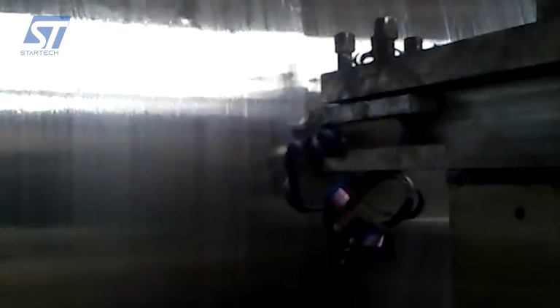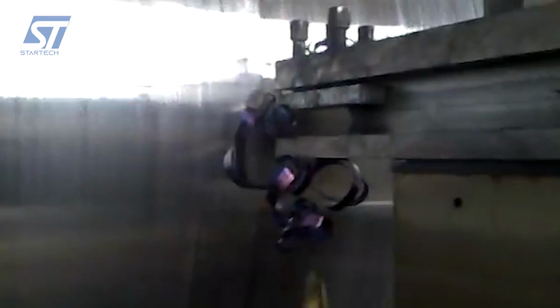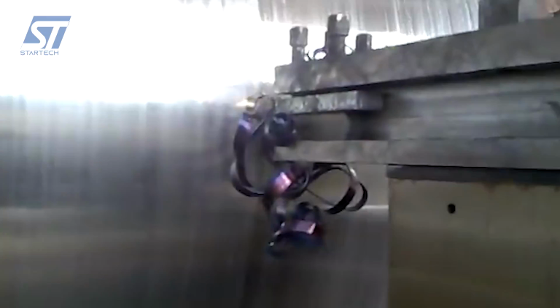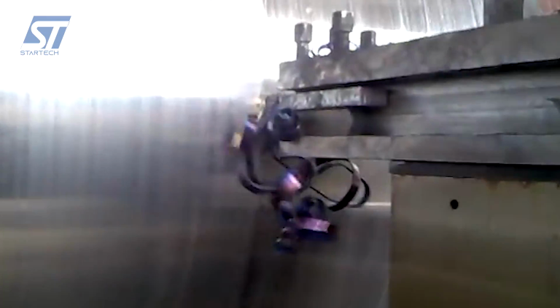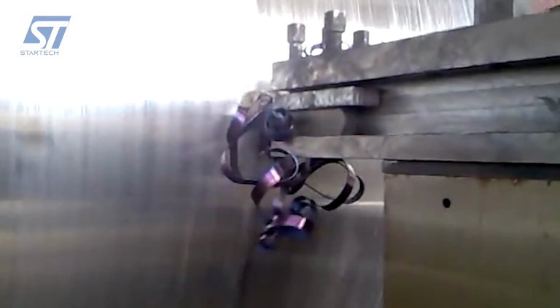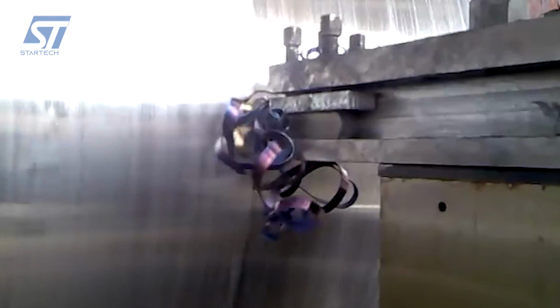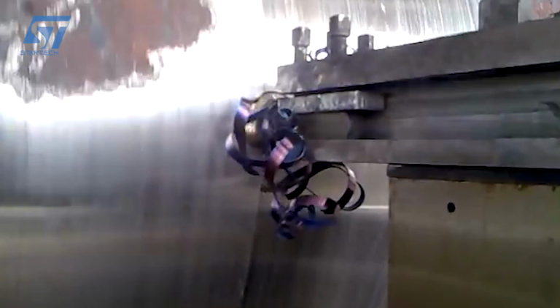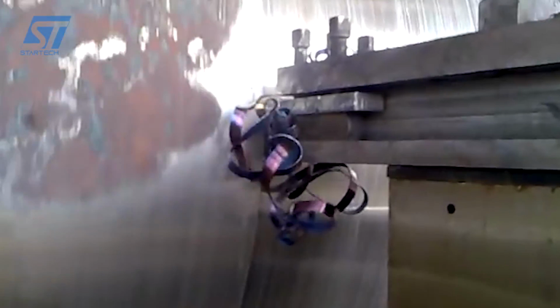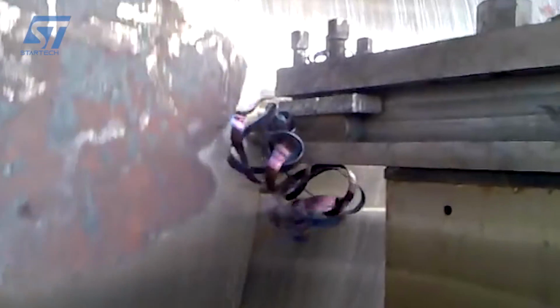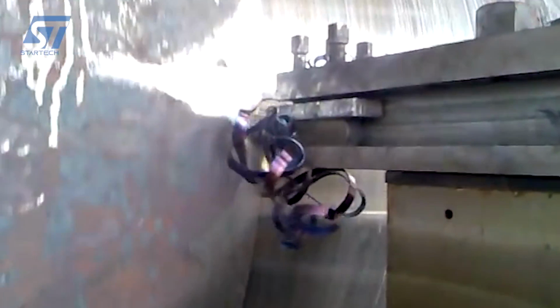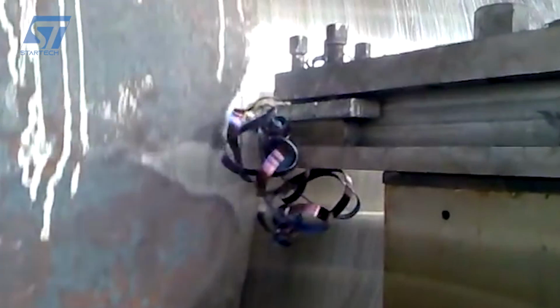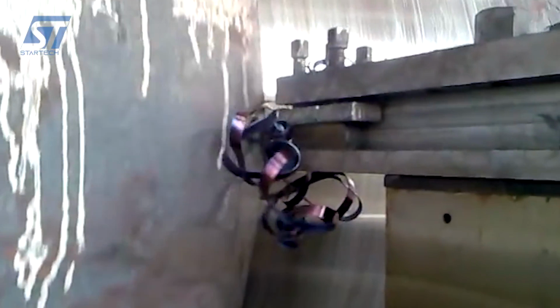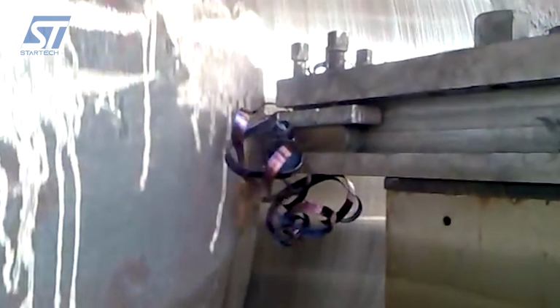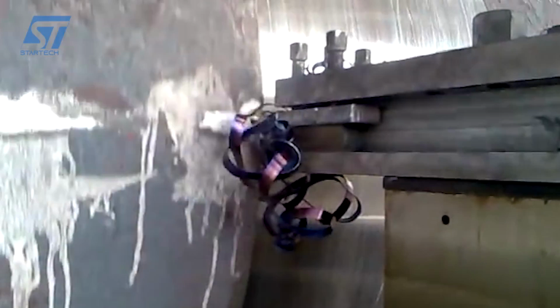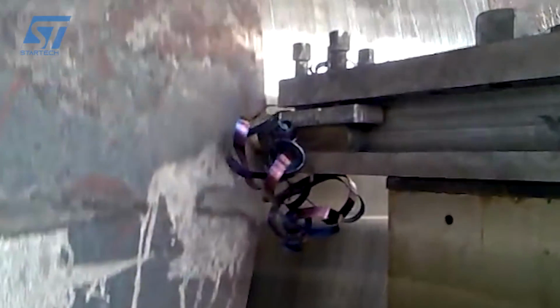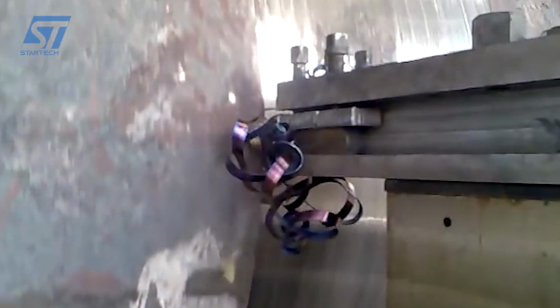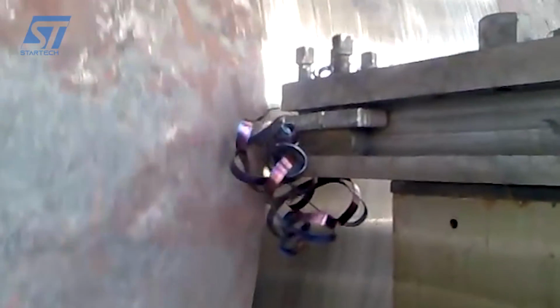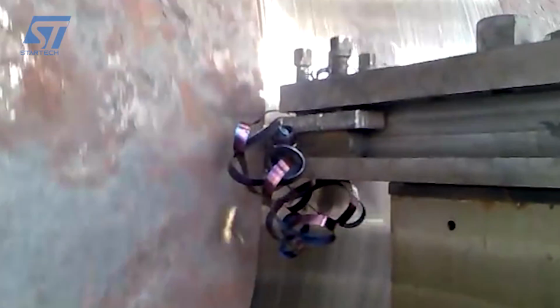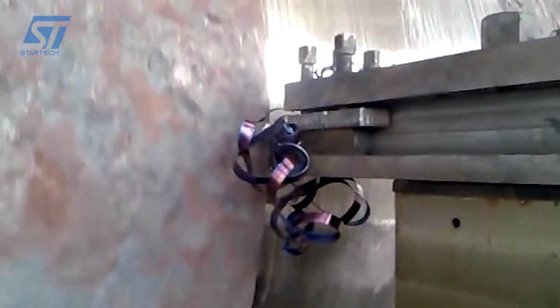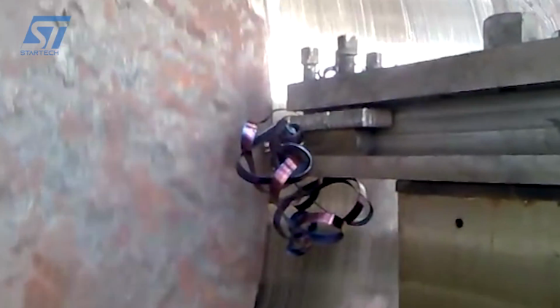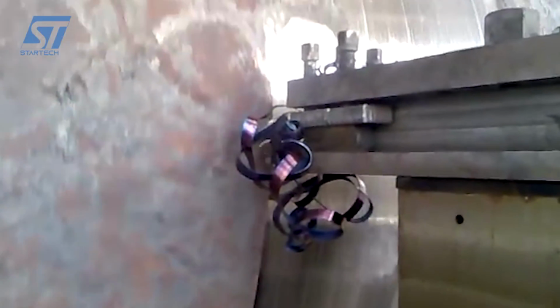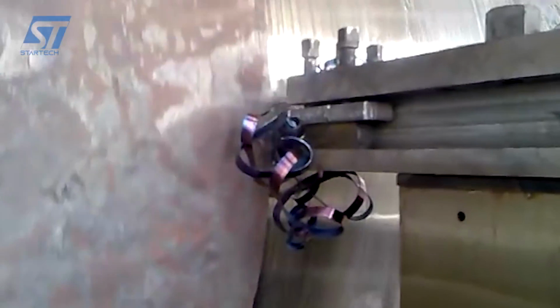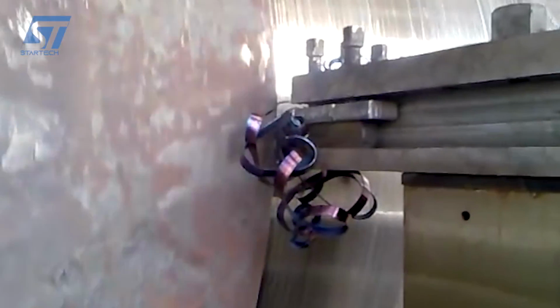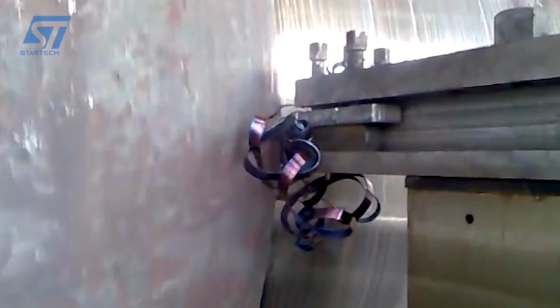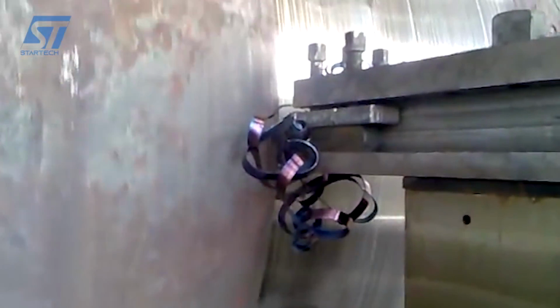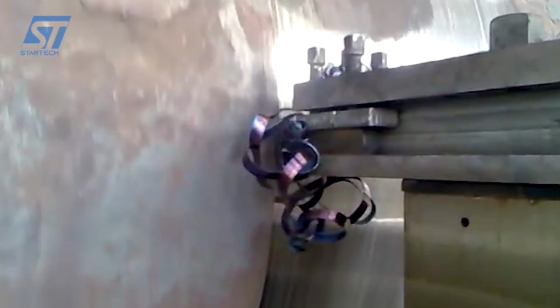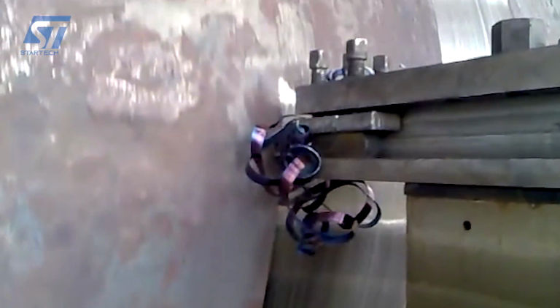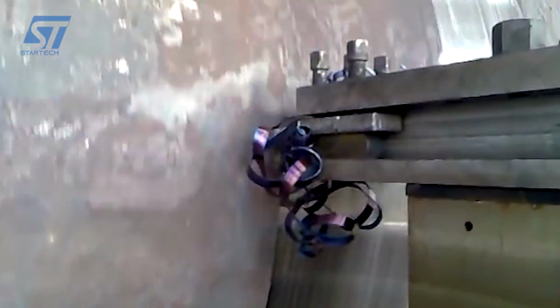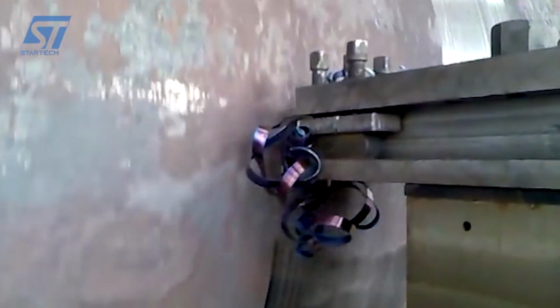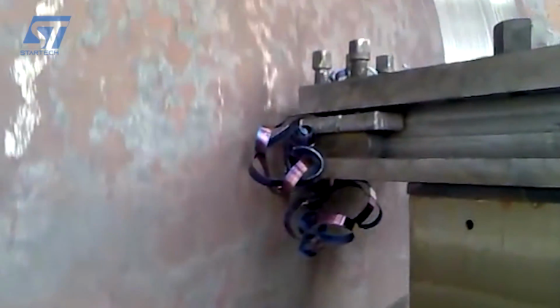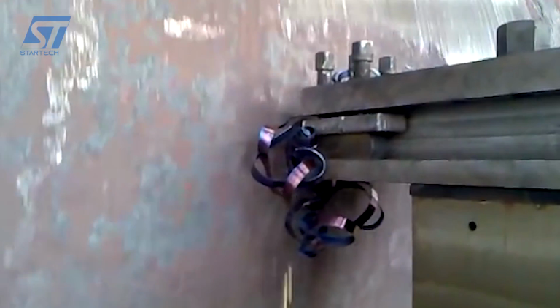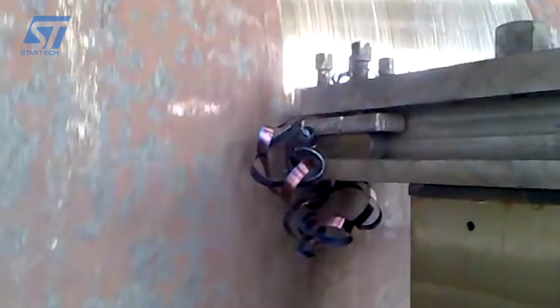A milling machine is used for operations like facing, side milling, plain milling, saw milling, milling keyways, grooves, slots, and threading.